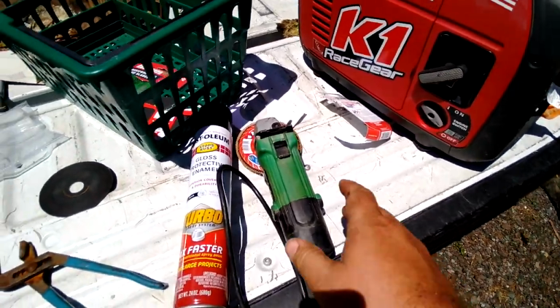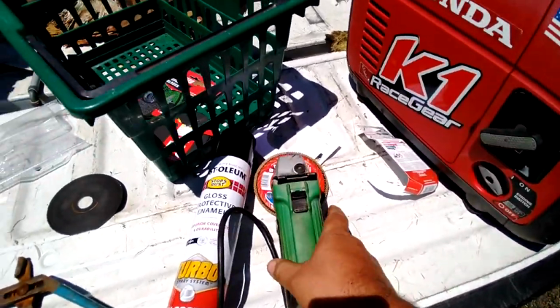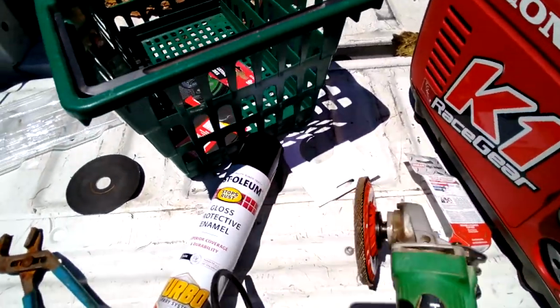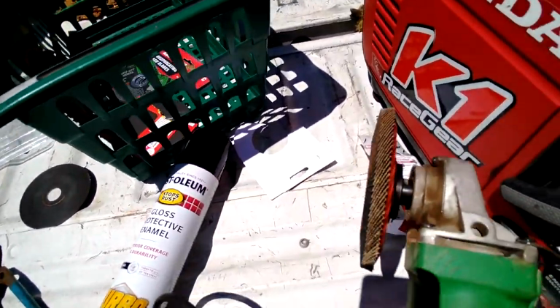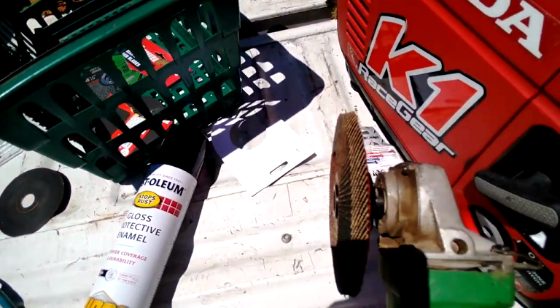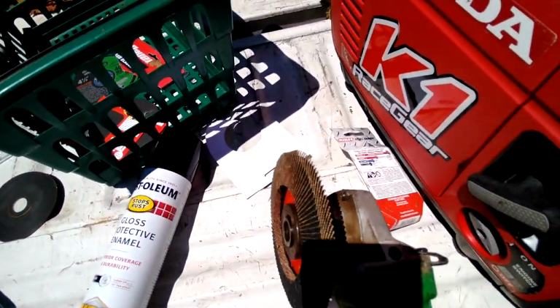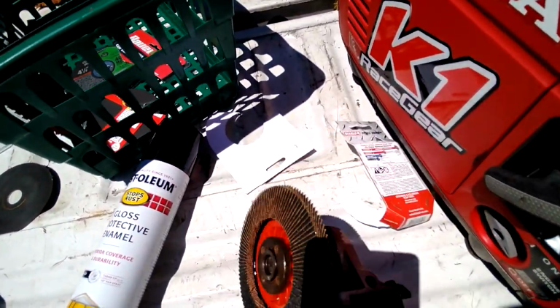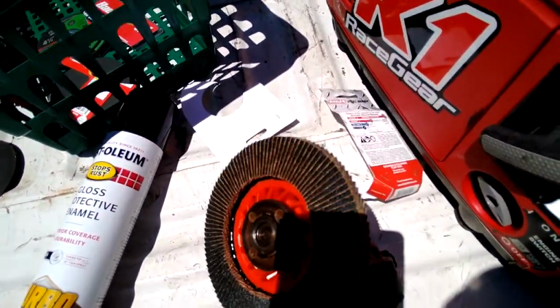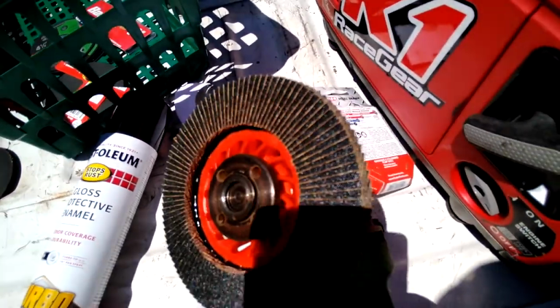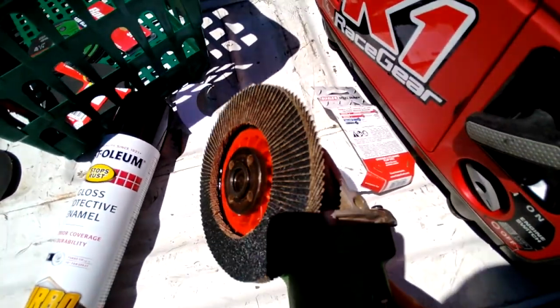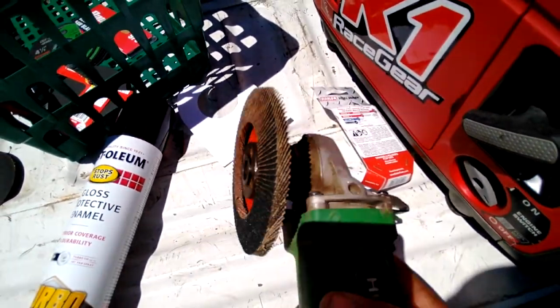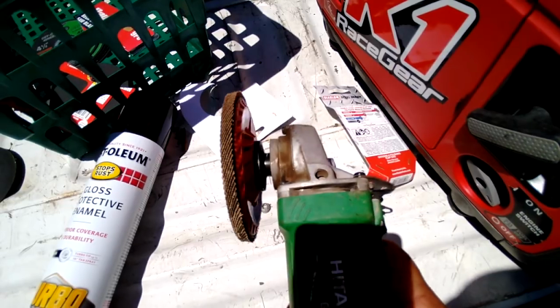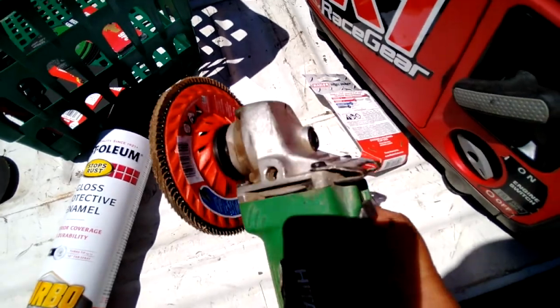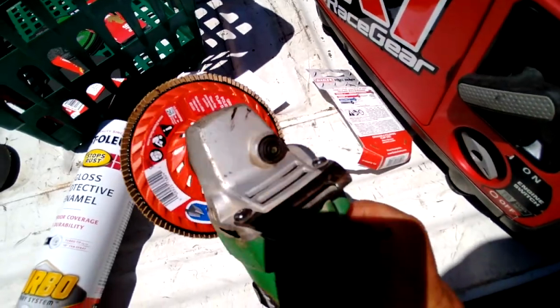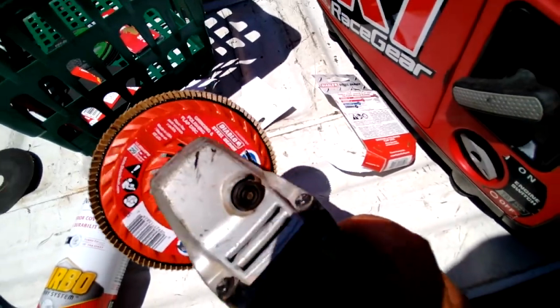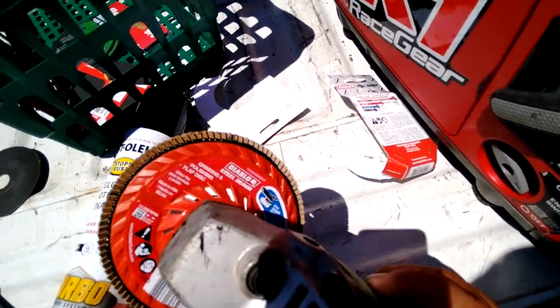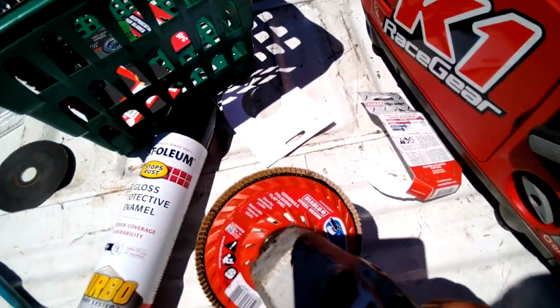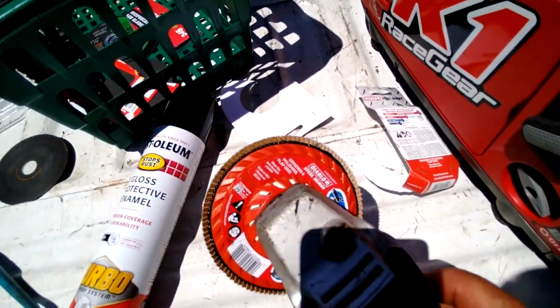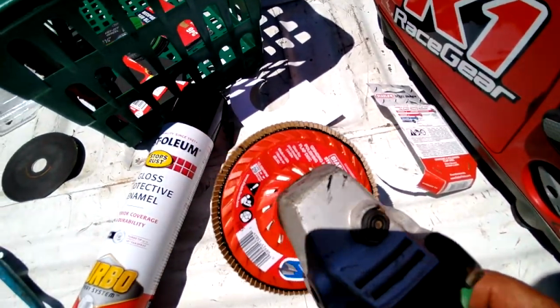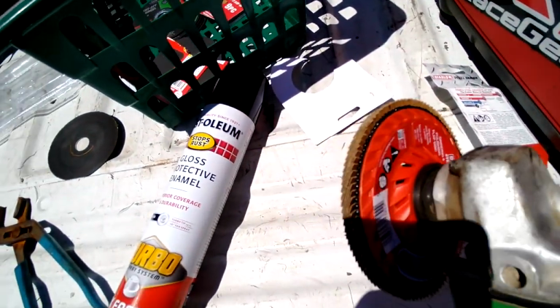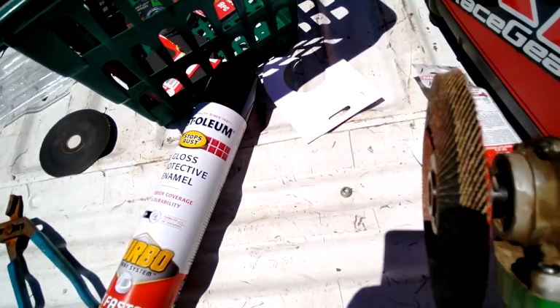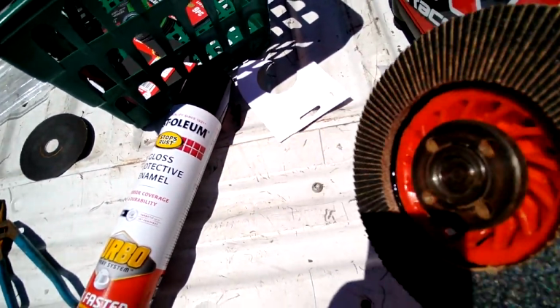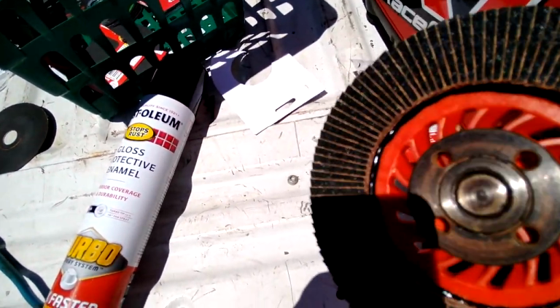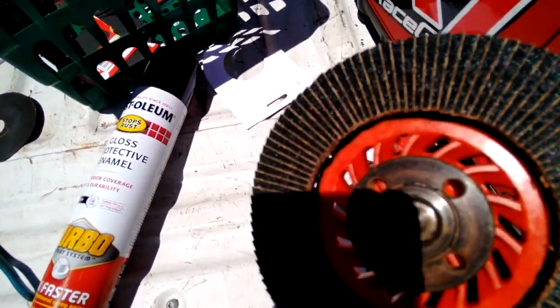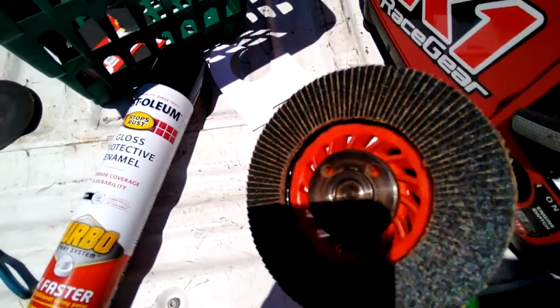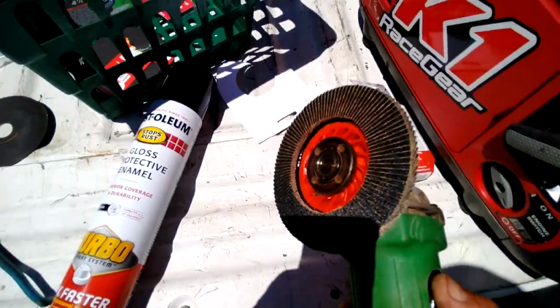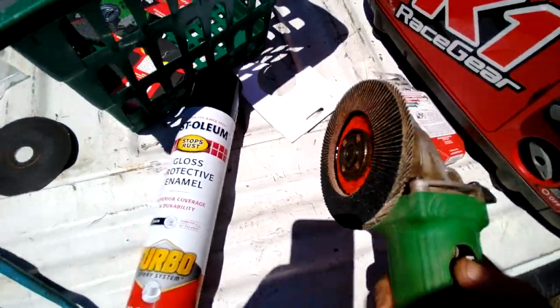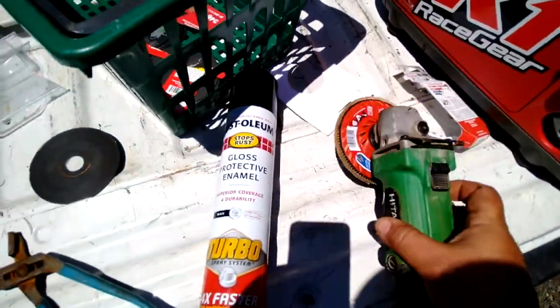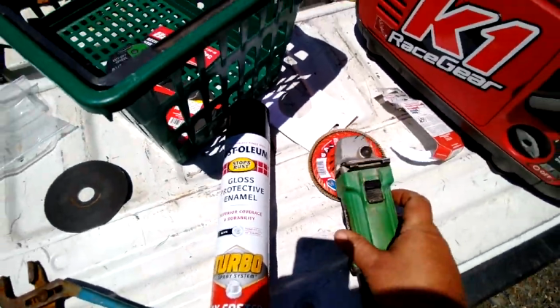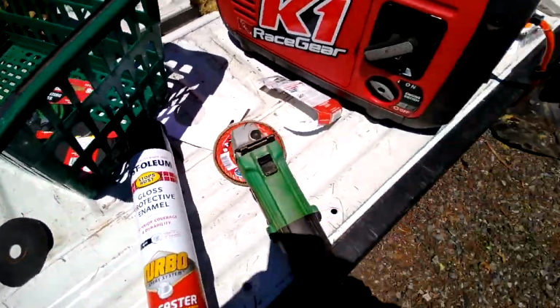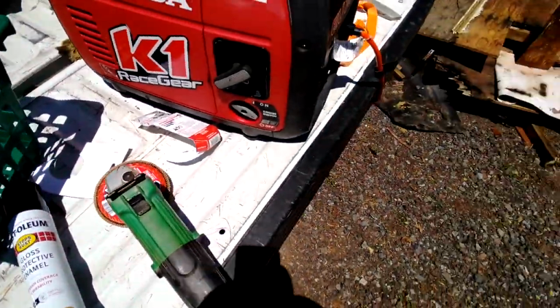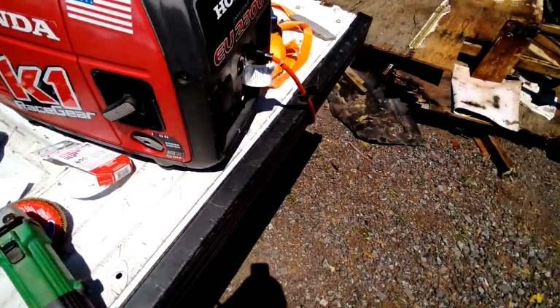This little gadget hooks on the grinder like so. Pretty simple process — it actually threads on. Kind of confused me at first because I'm like, oh man, this isn't sliding on, but it worked out.